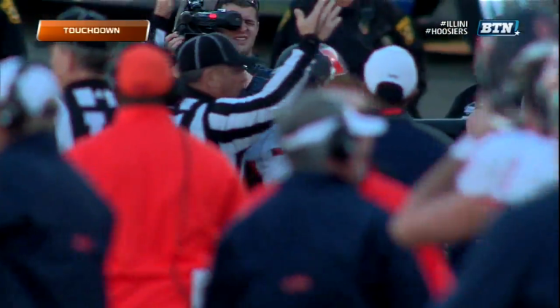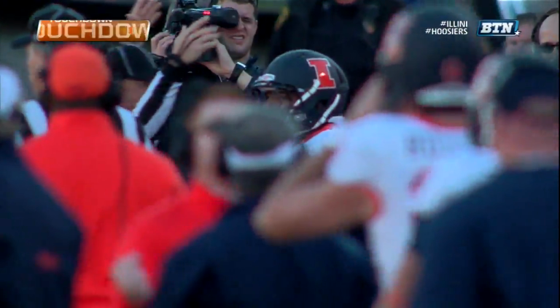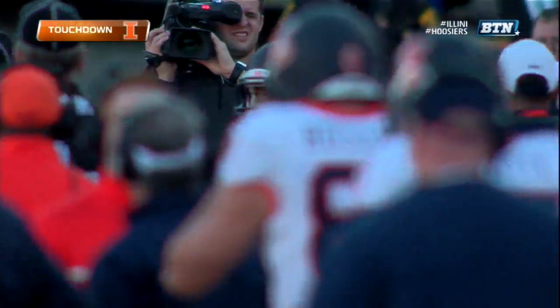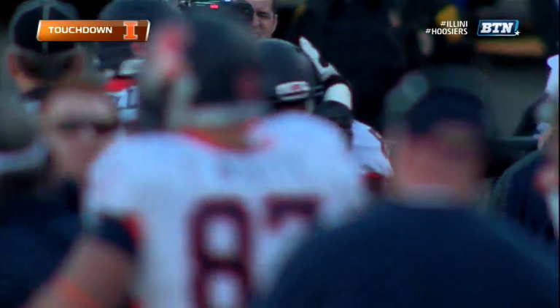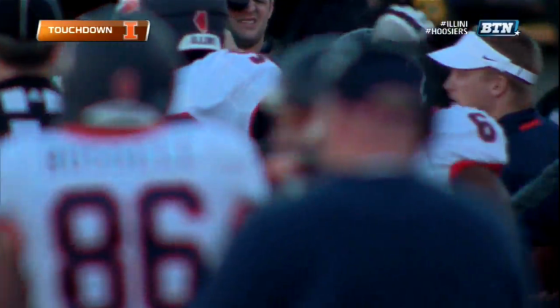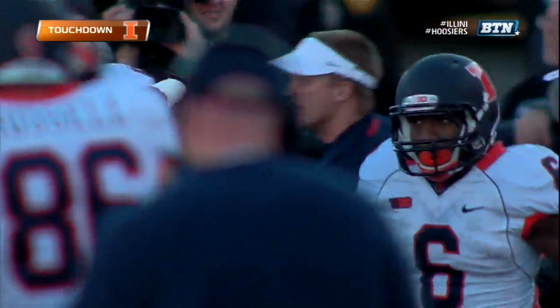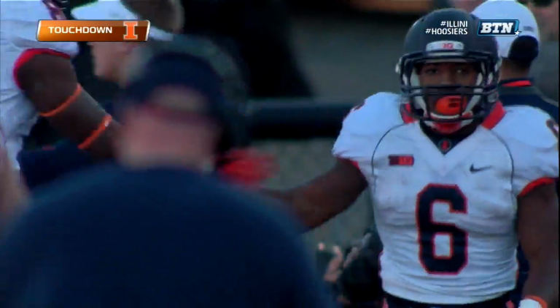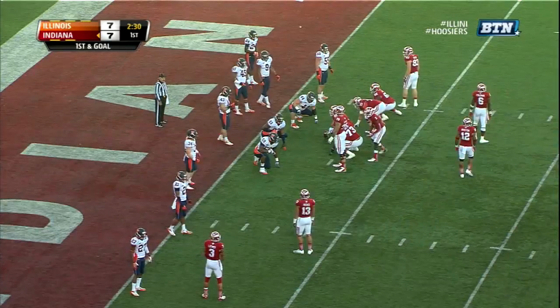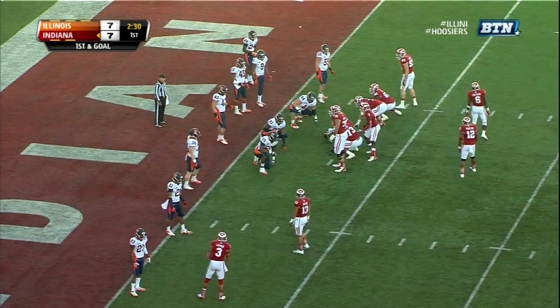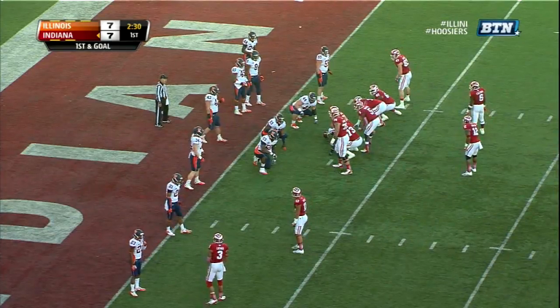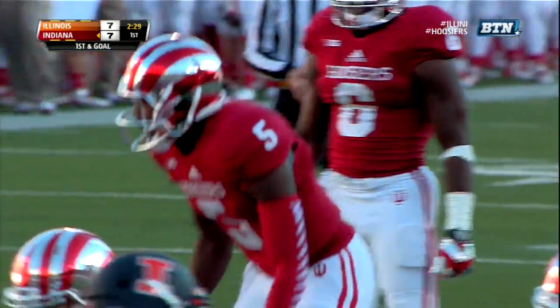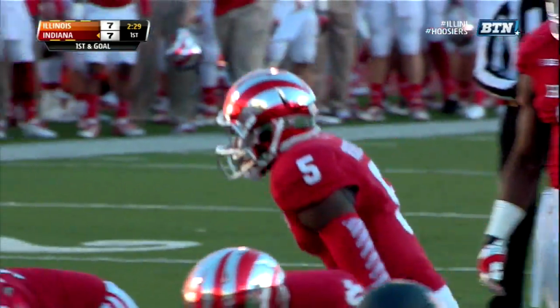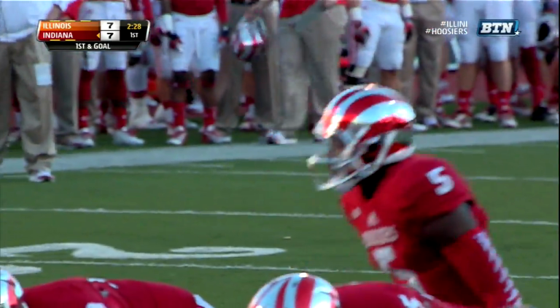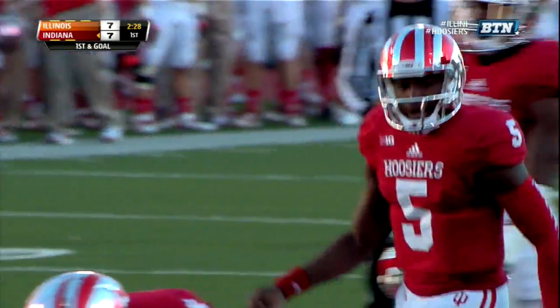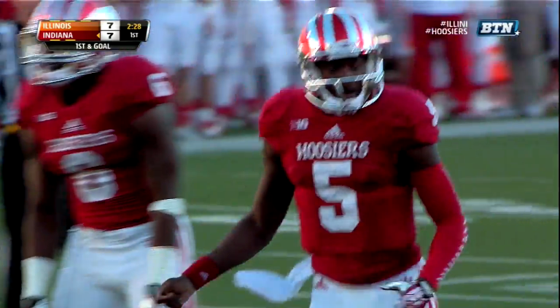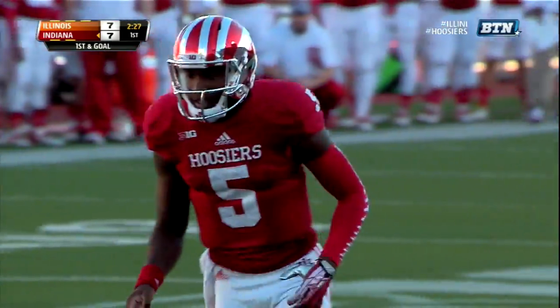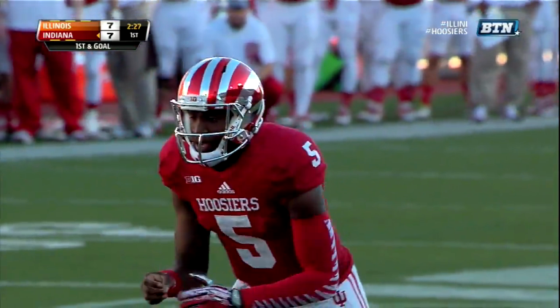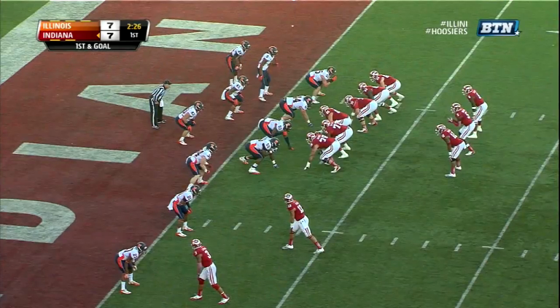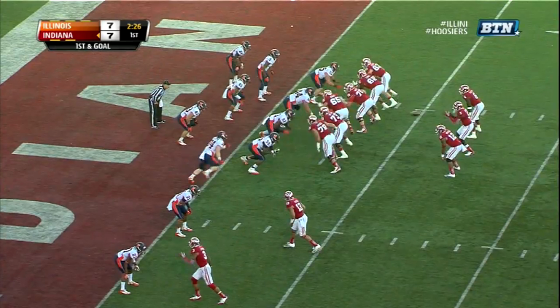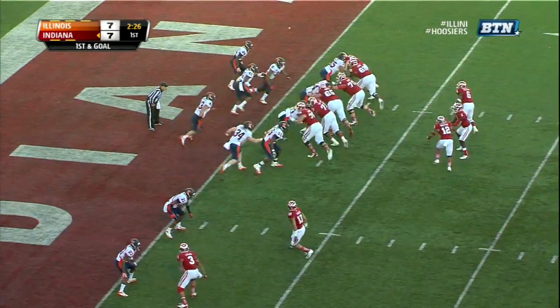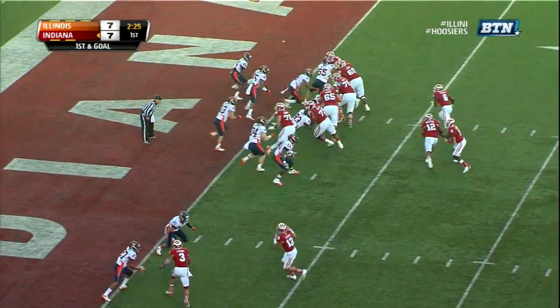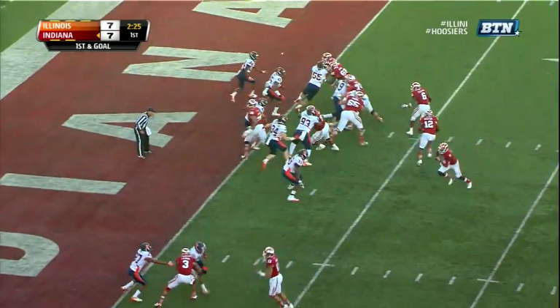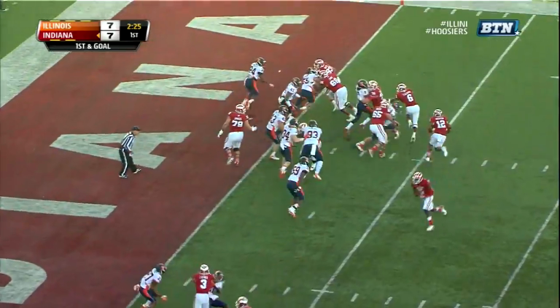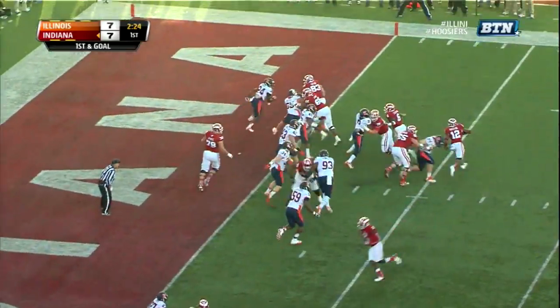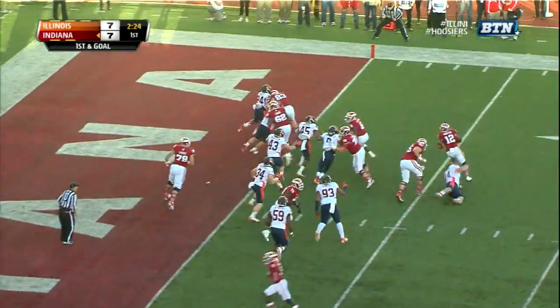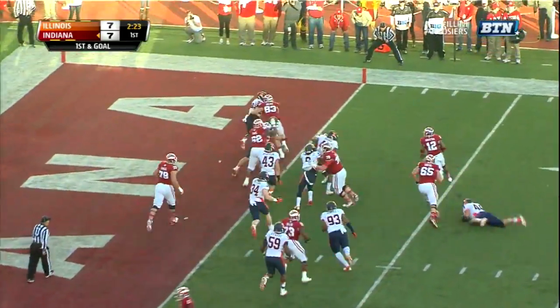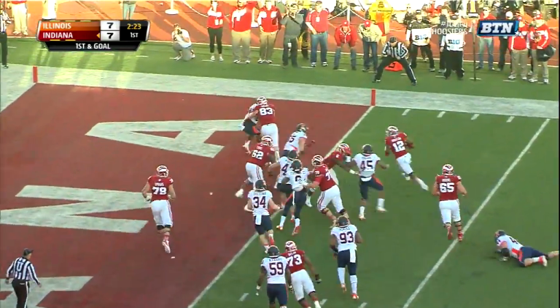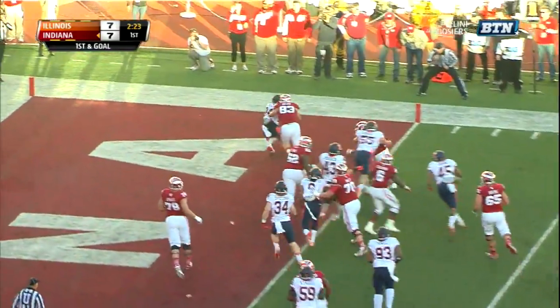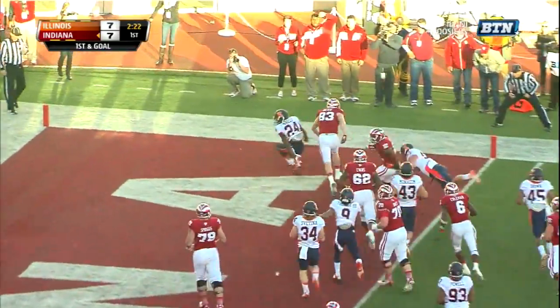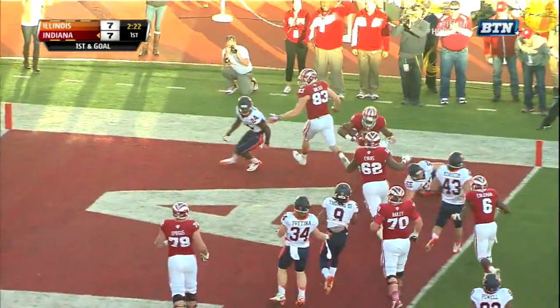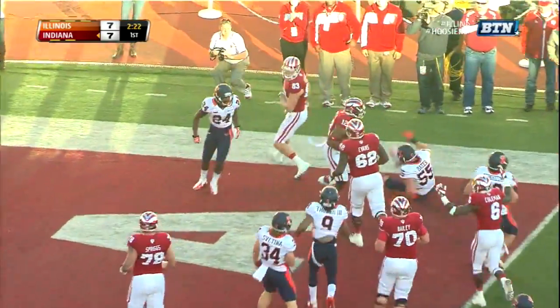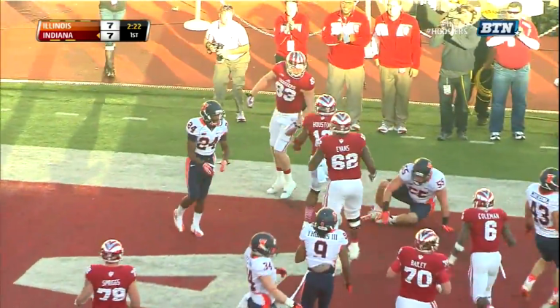The play before just deflated them. We also have a new tailback in Stephen Houston — he went over 100 yards last week. There's Houston around the right side and into the end zone!